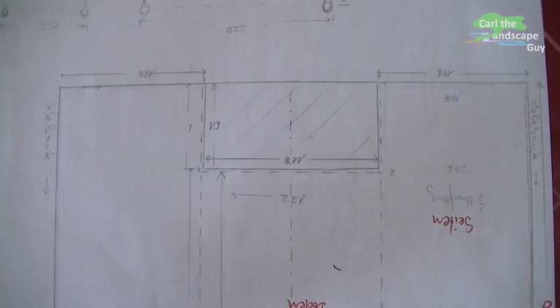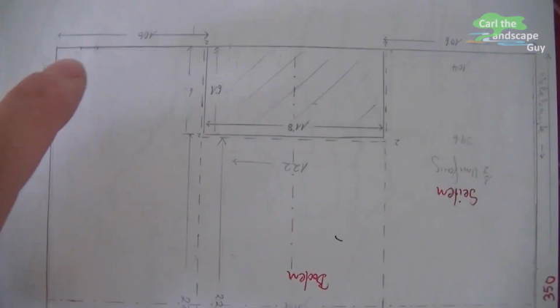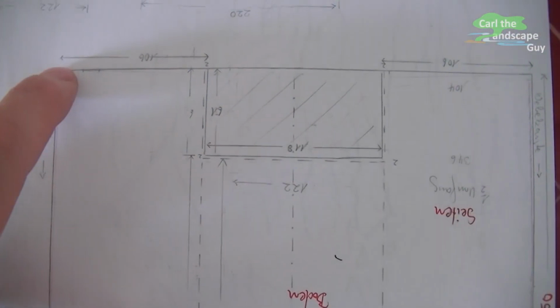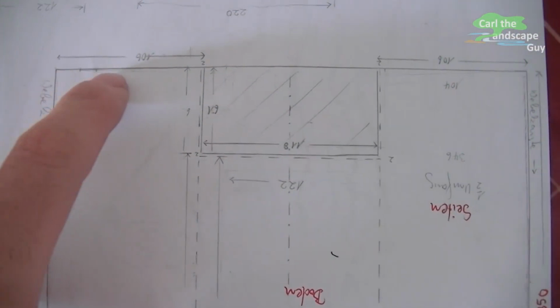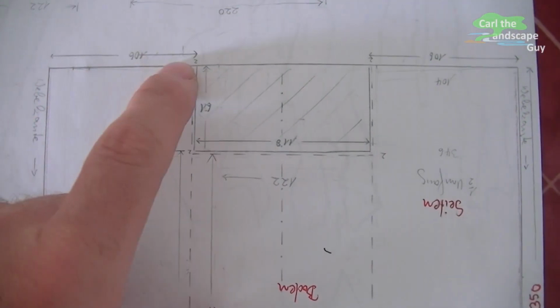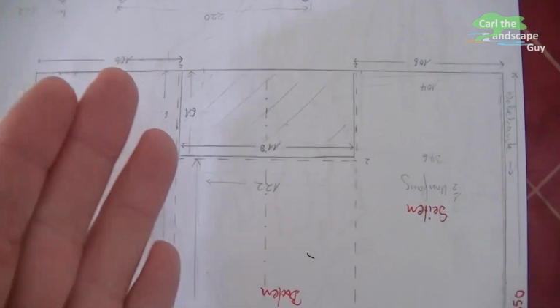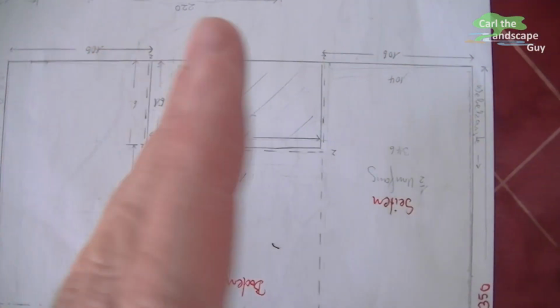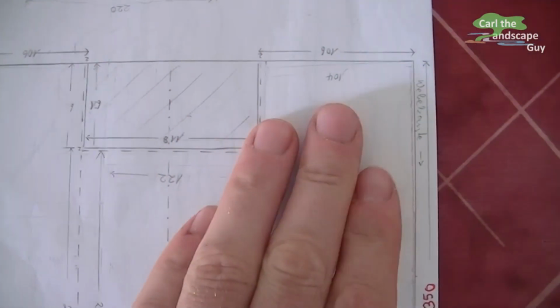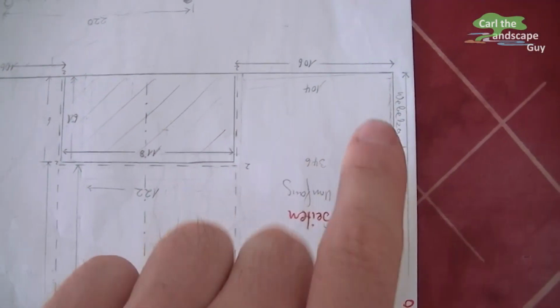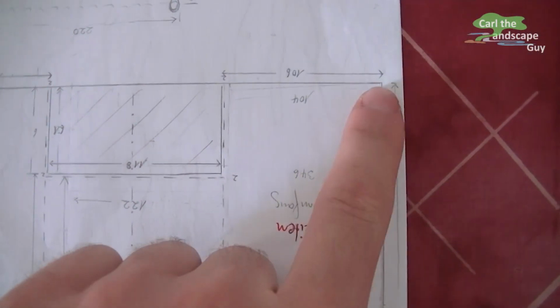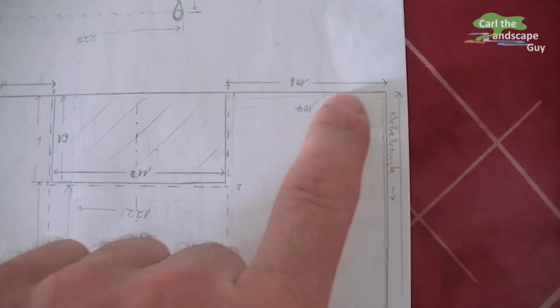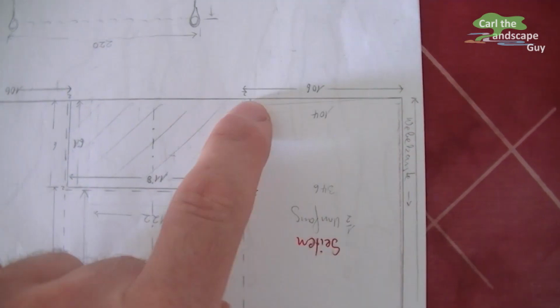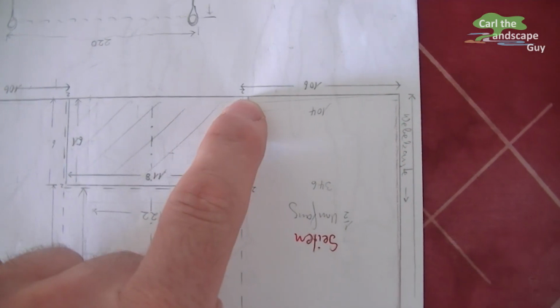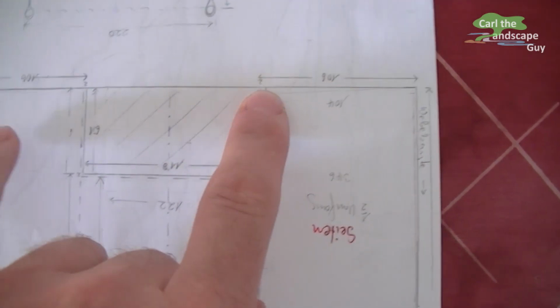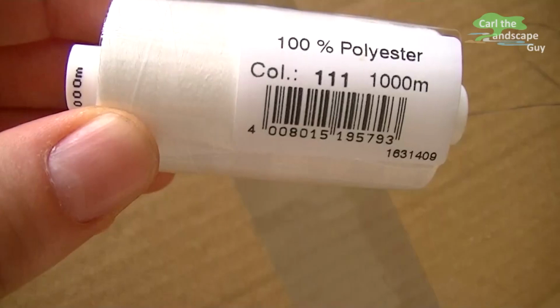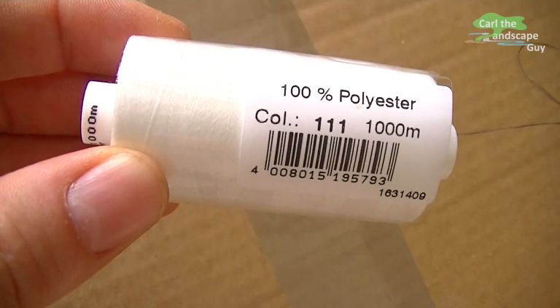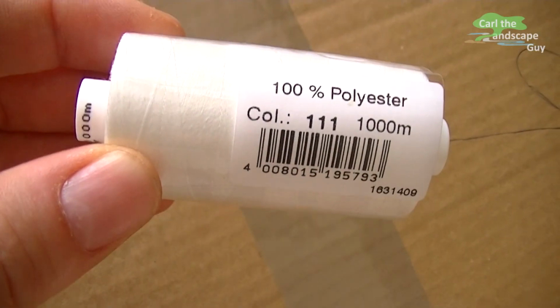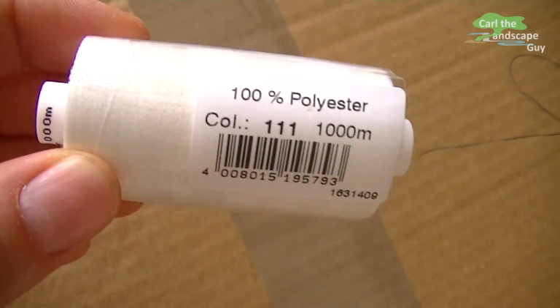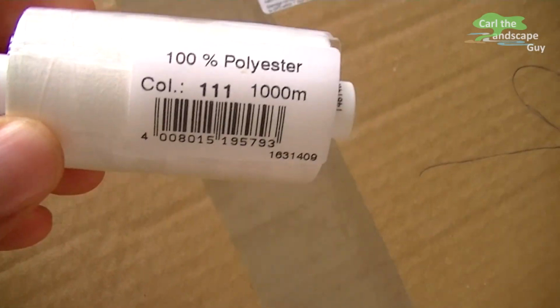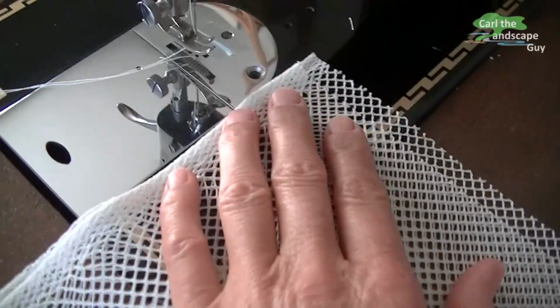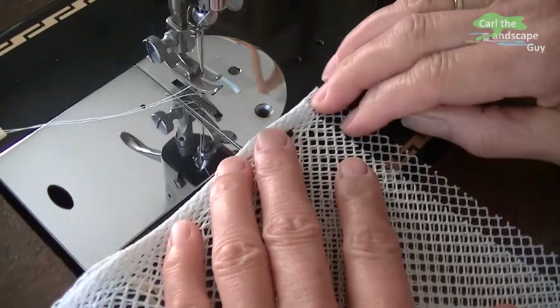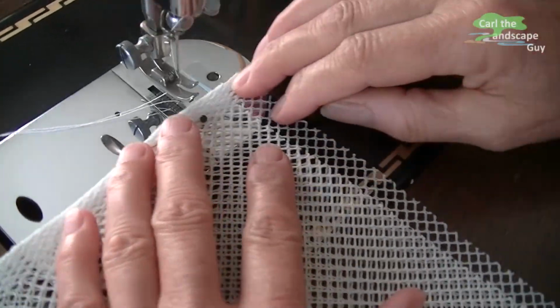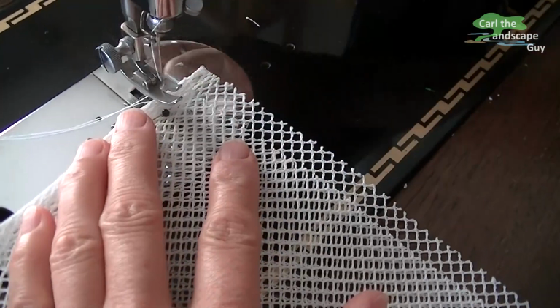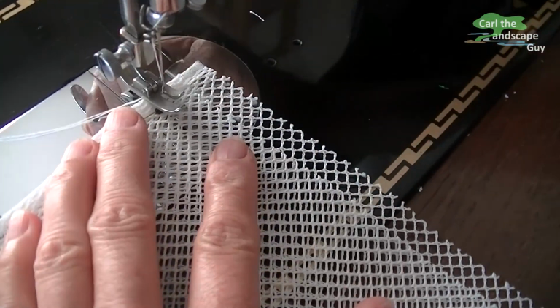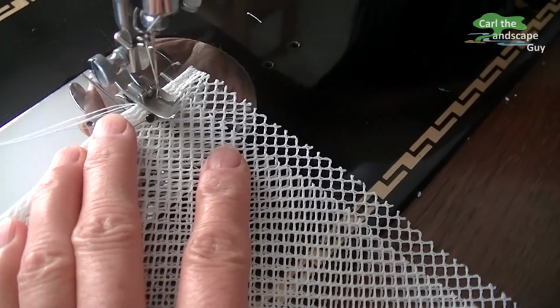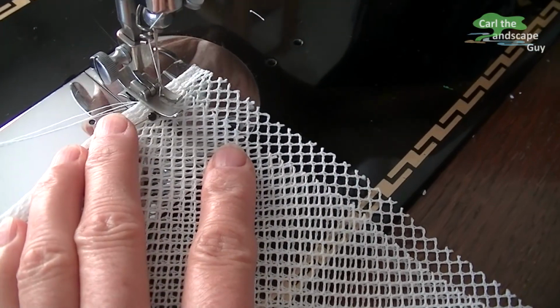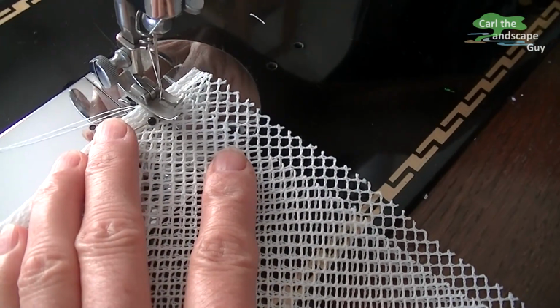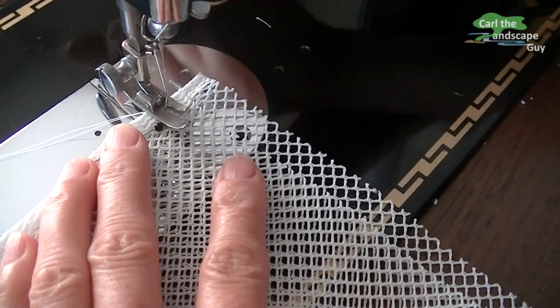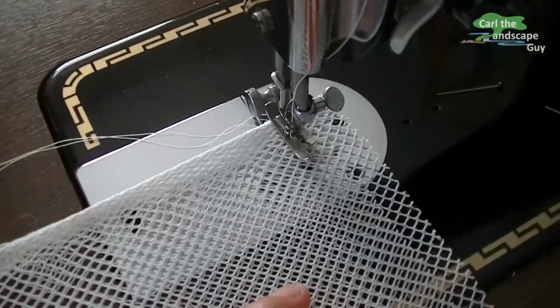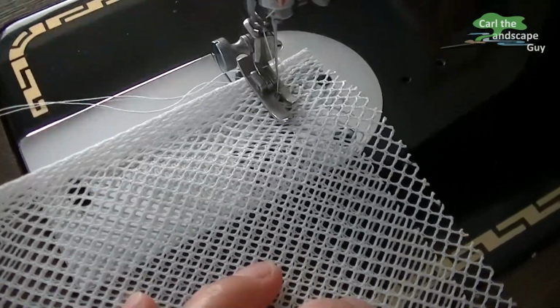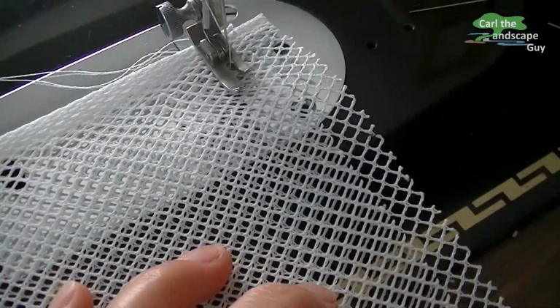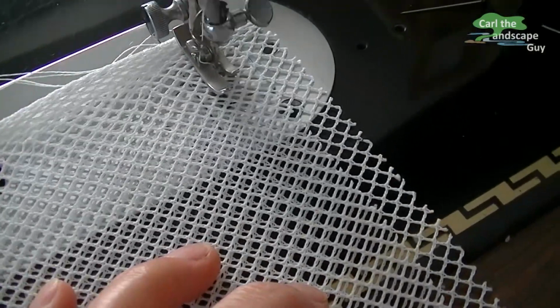Now the net is sewn together according to the drawing into a cuboid. Polyester sewing thread is used. Sewing works well if it is a stiff mesh like this one.